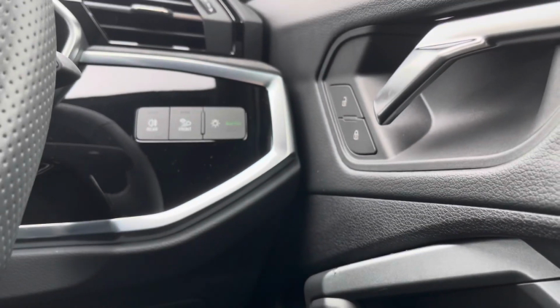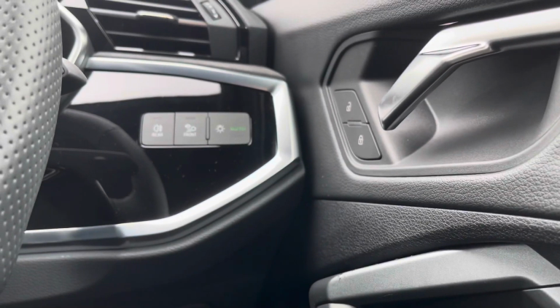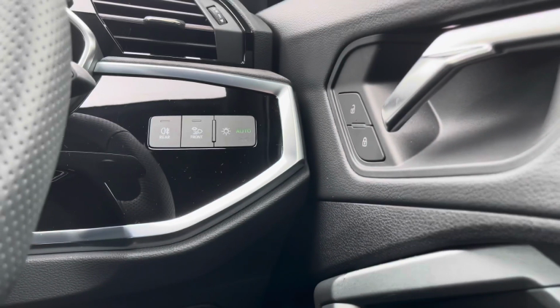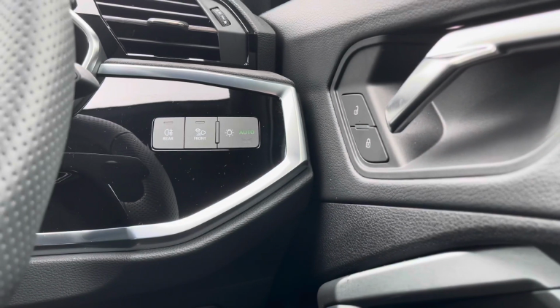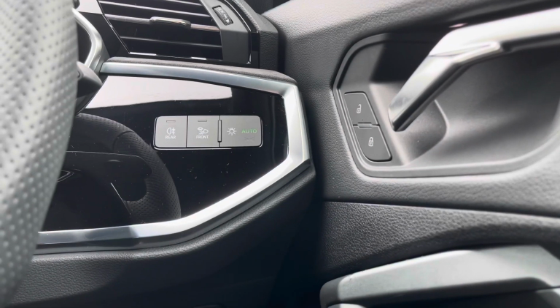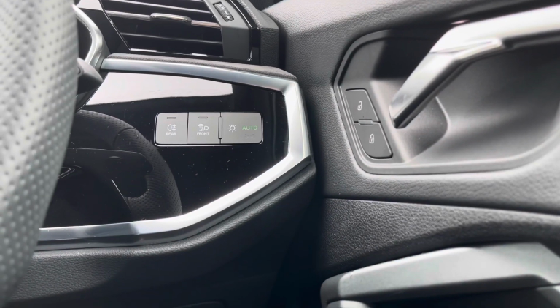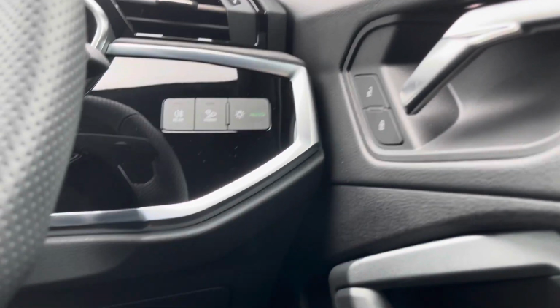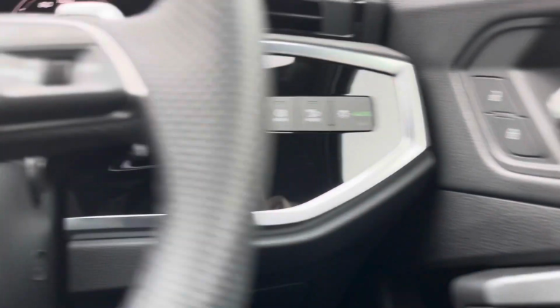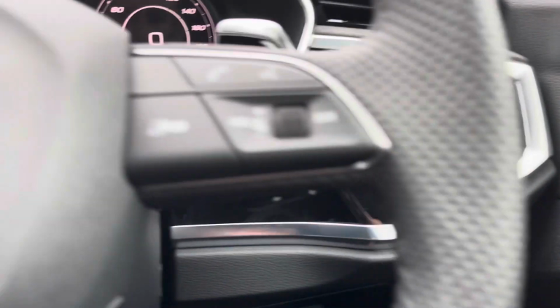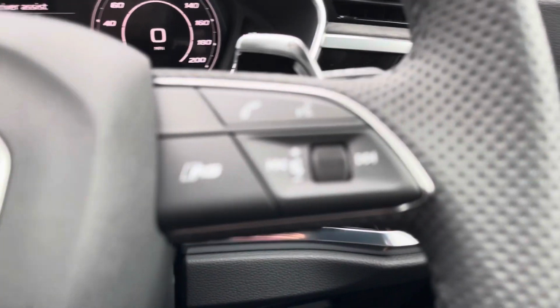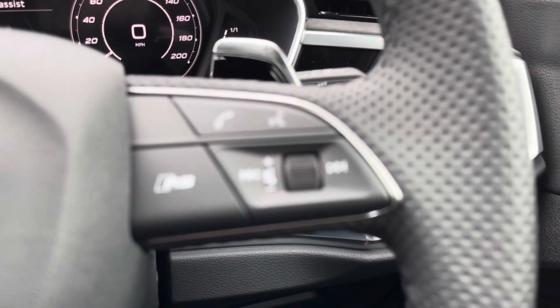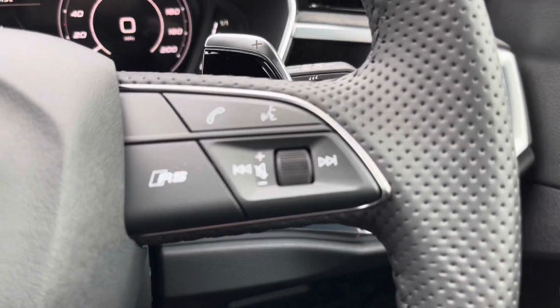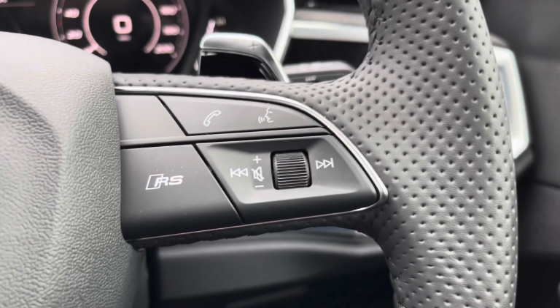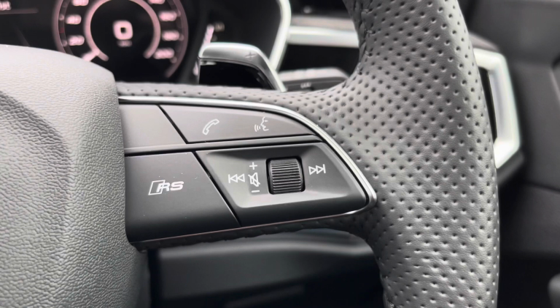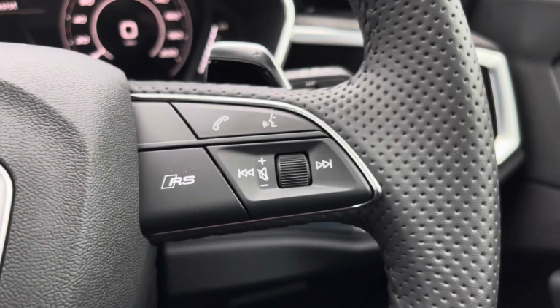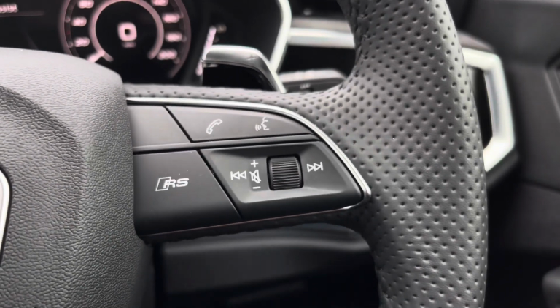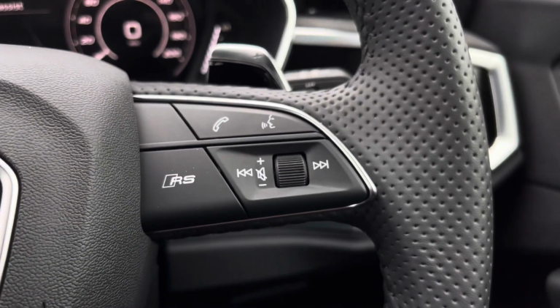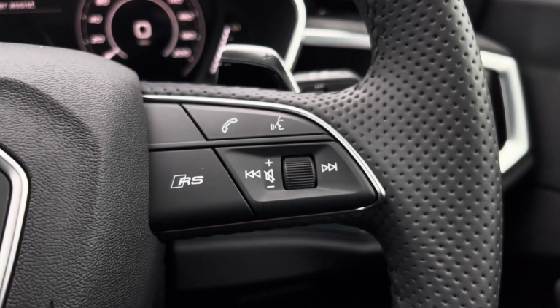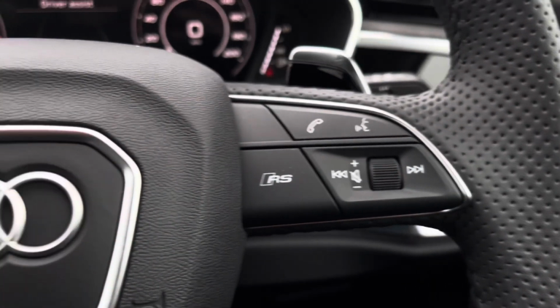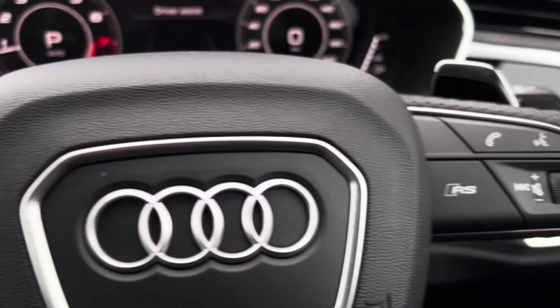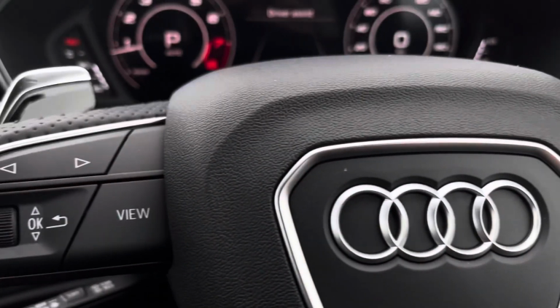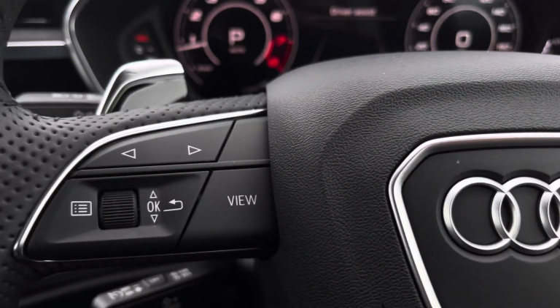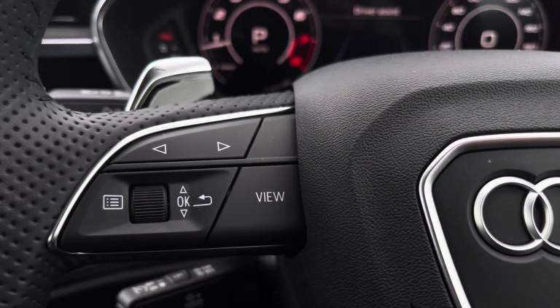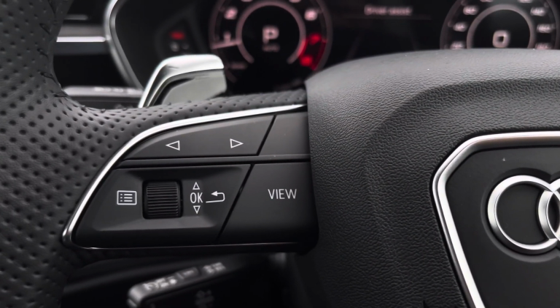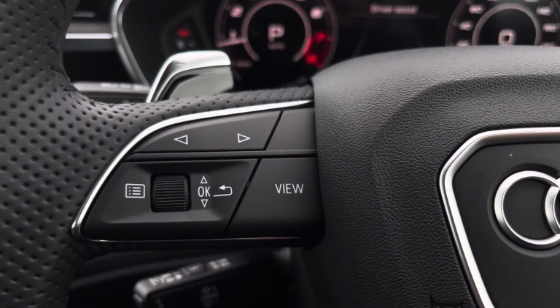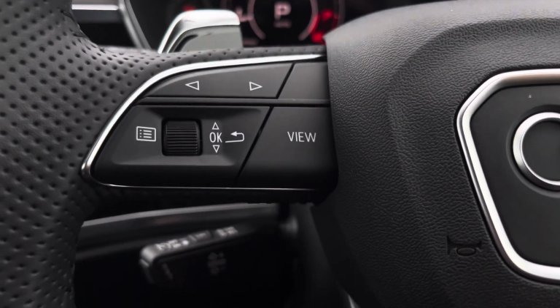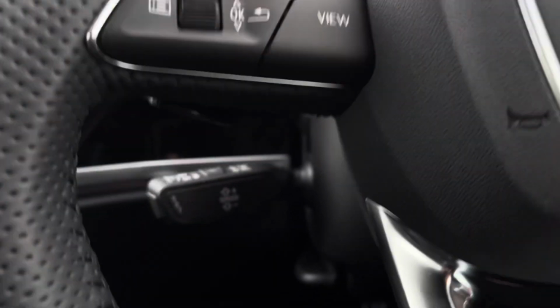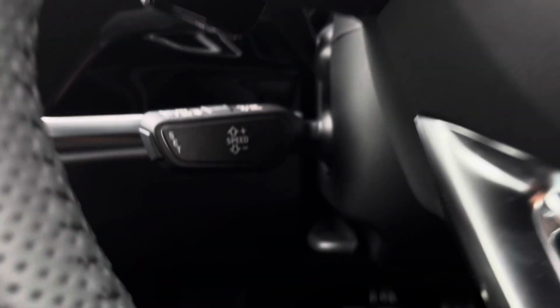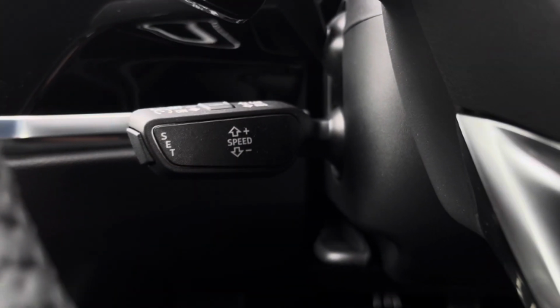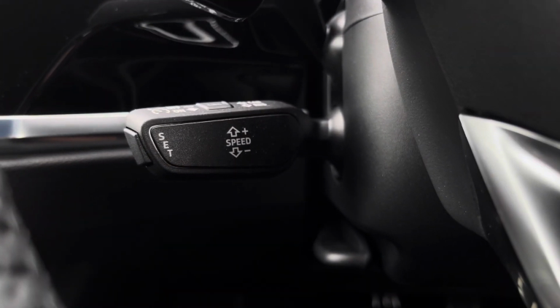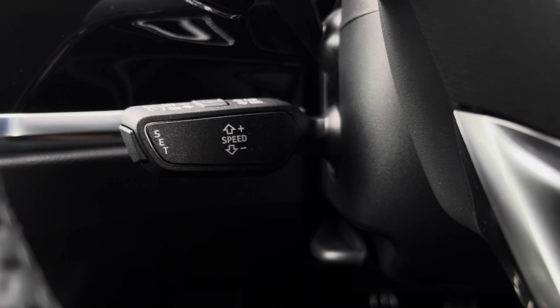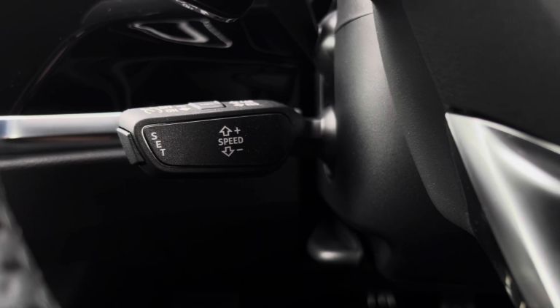Onto the steering wheel, we've got the hands-free telephone controls as well as the RS controls, and on the left-hand side we've got the virtual cockpit controls and the cruise control underneath.